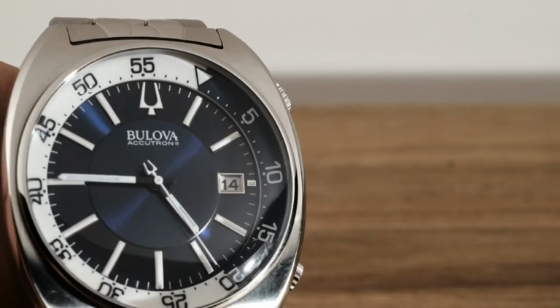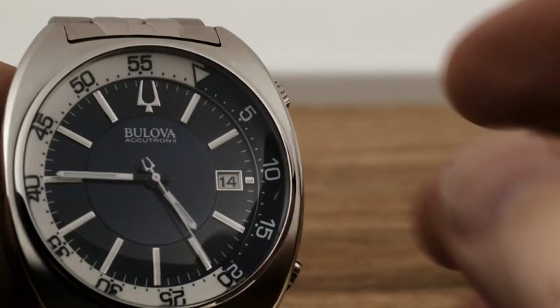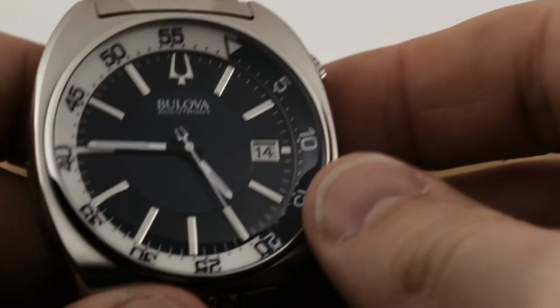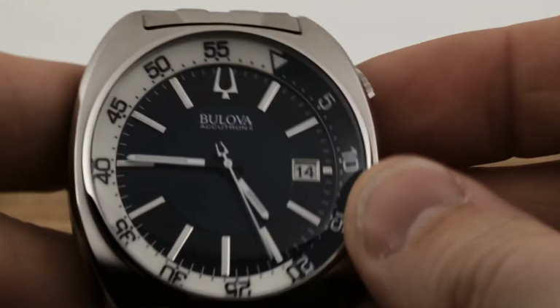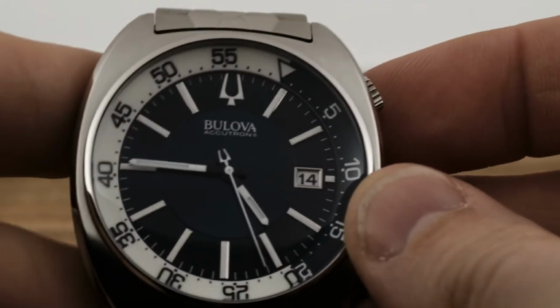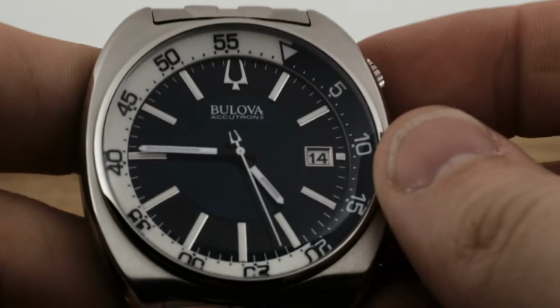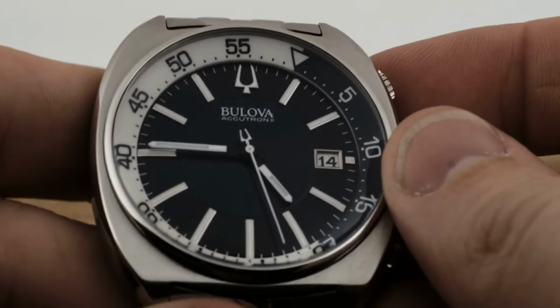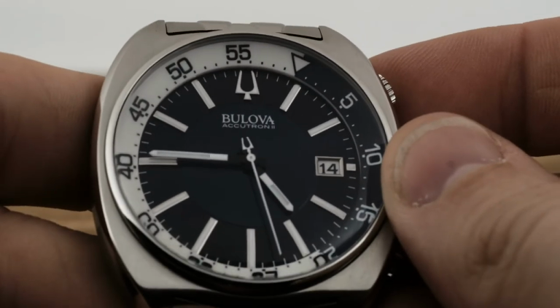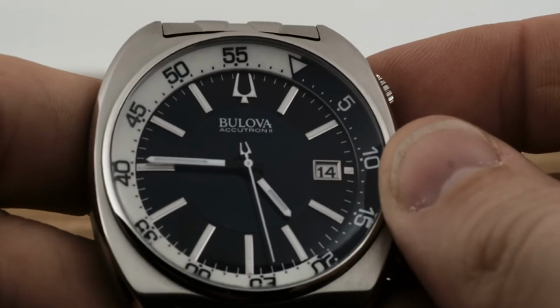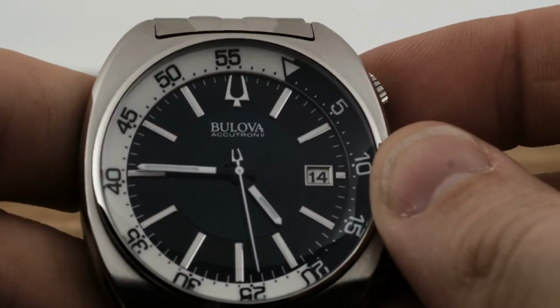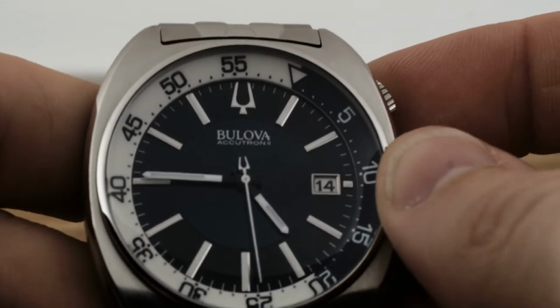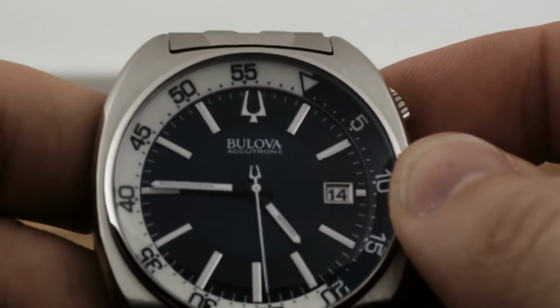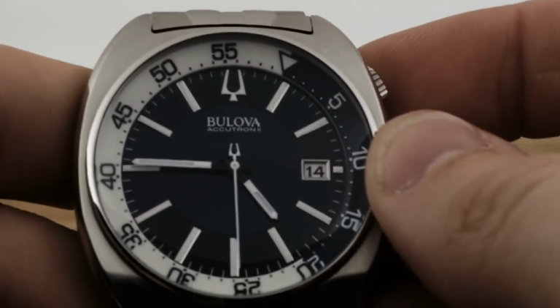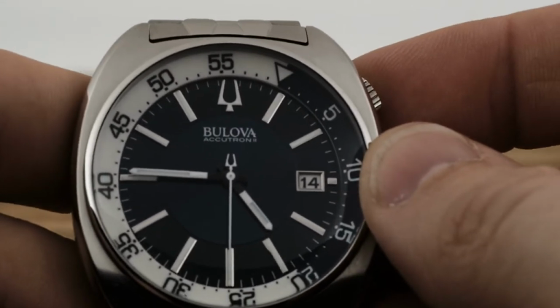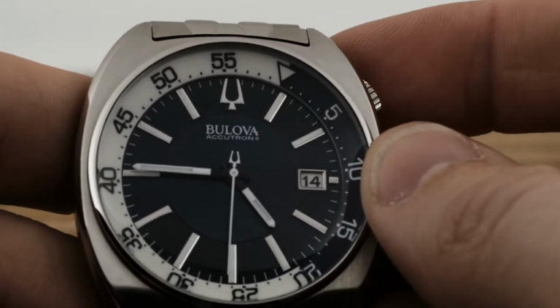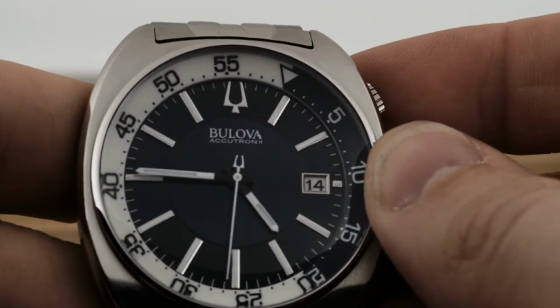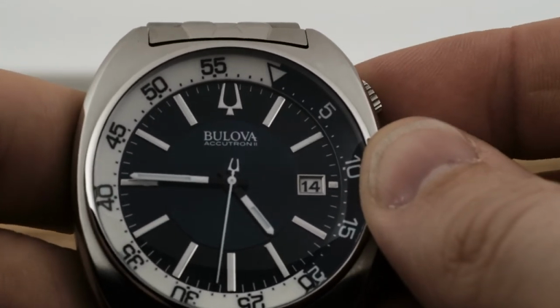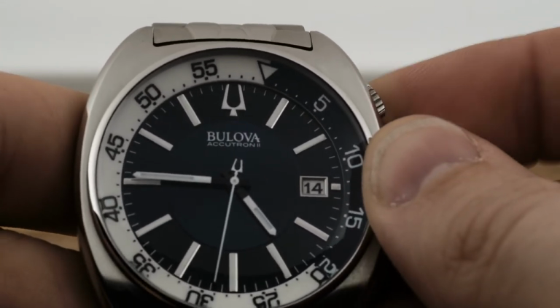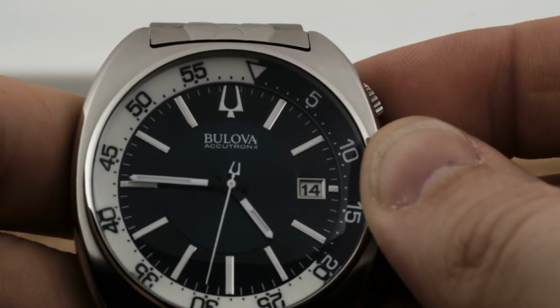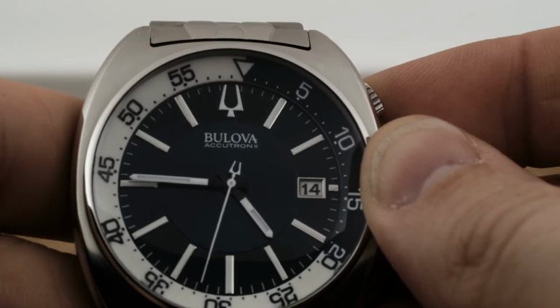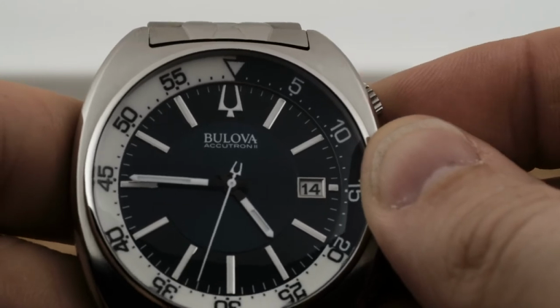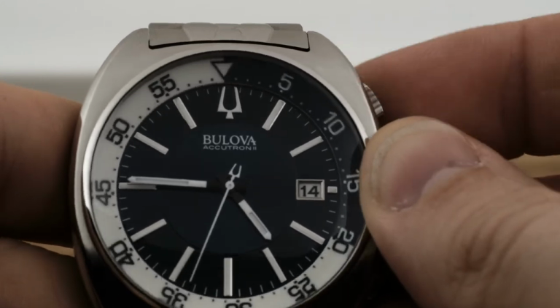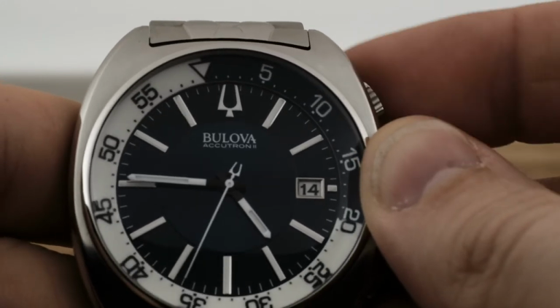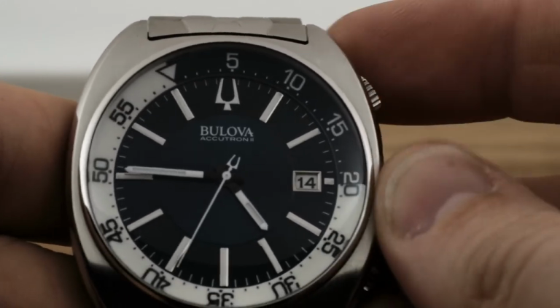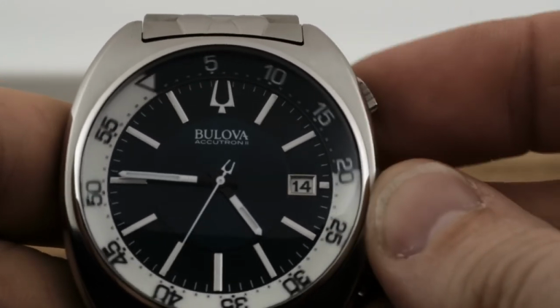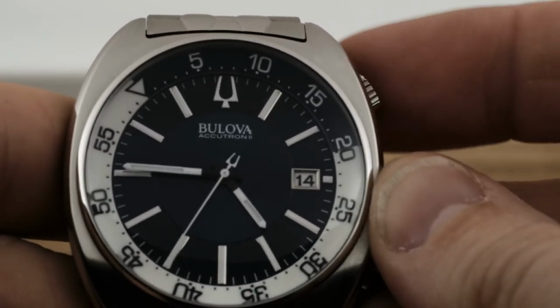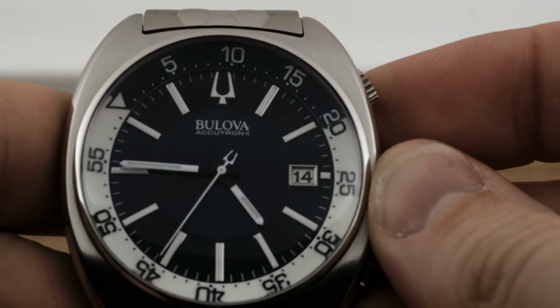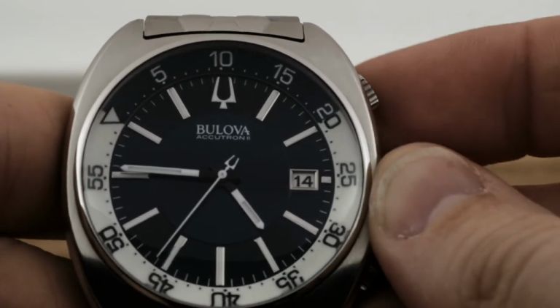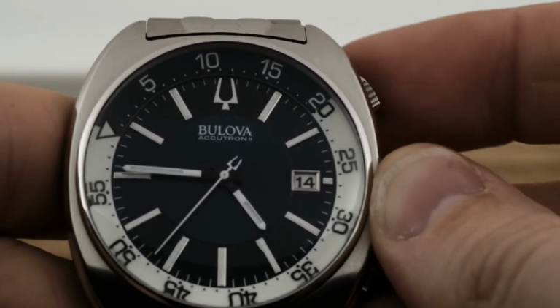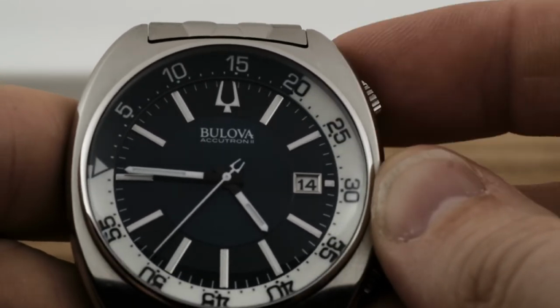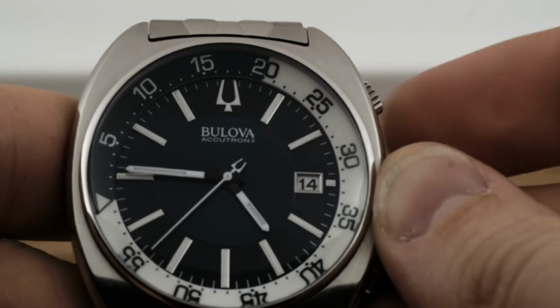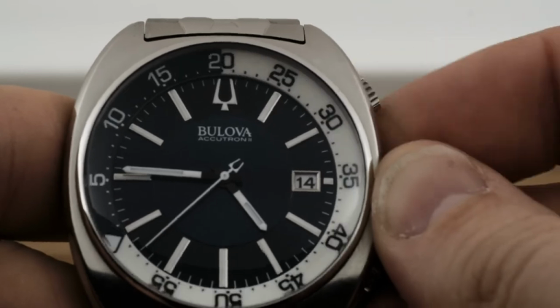Normally a quartz watch comes equipped with the oh-so-annoying tick-tock seconds hand. I hate that — it honestly ruins quartz watches for me. I'd rather not have a second hand than the tick-tock of a quartz second hand.